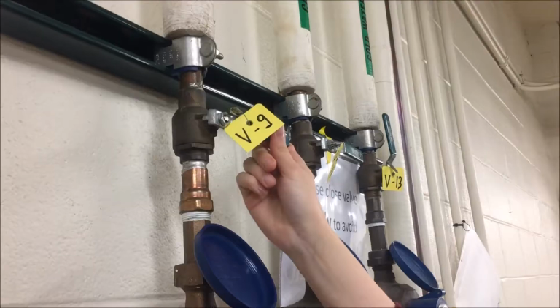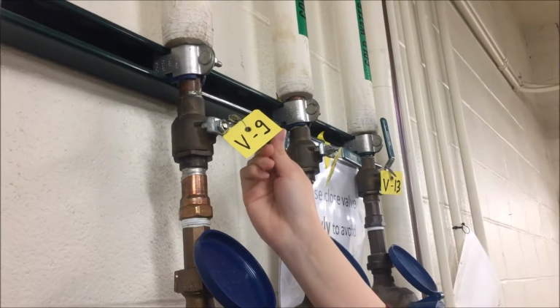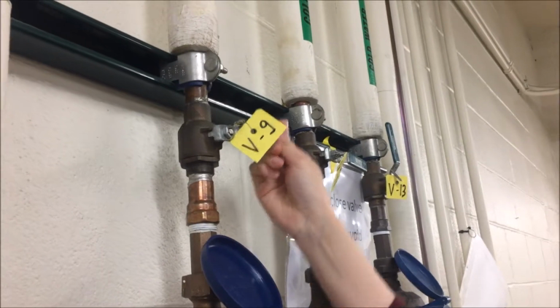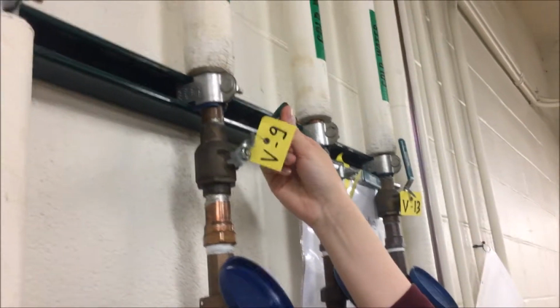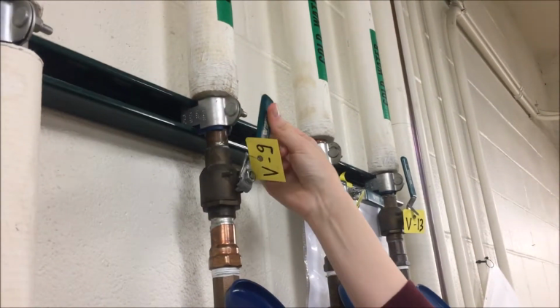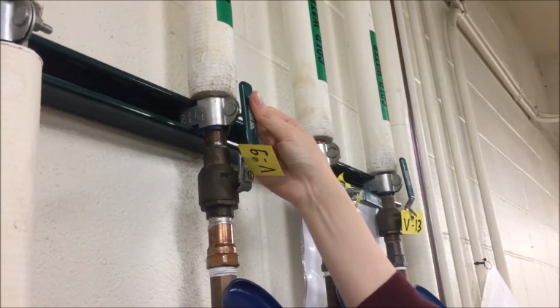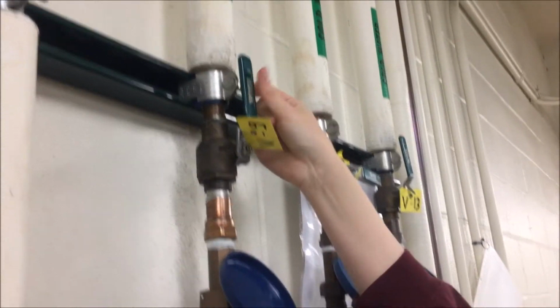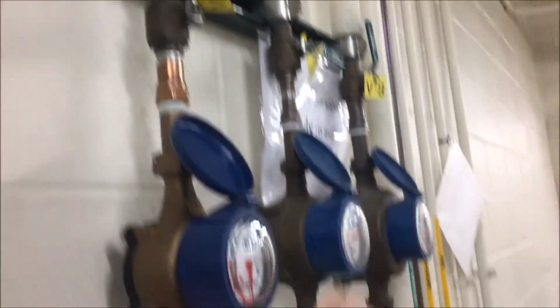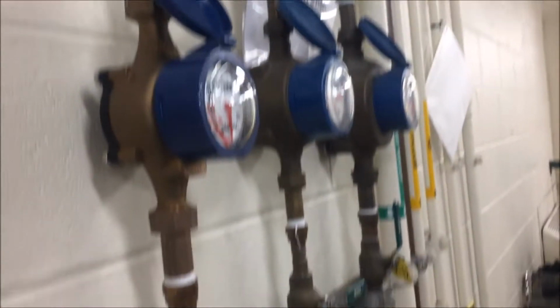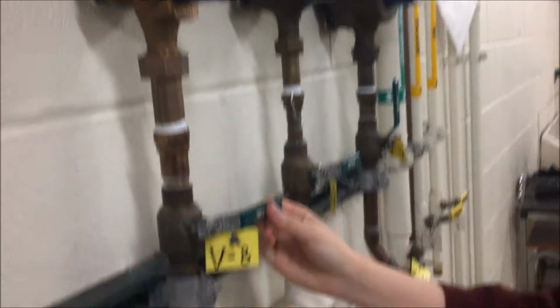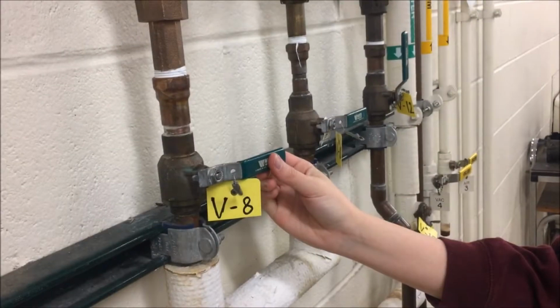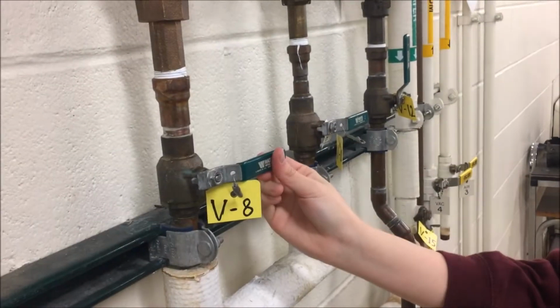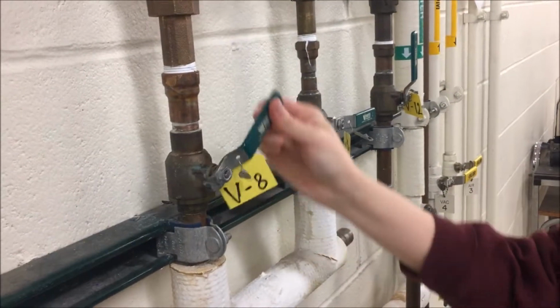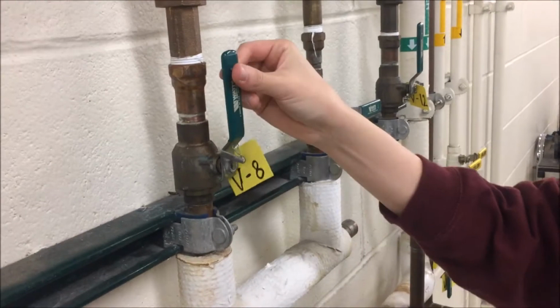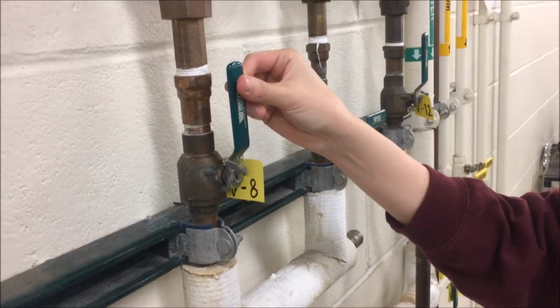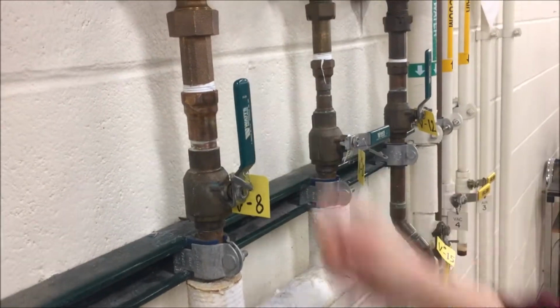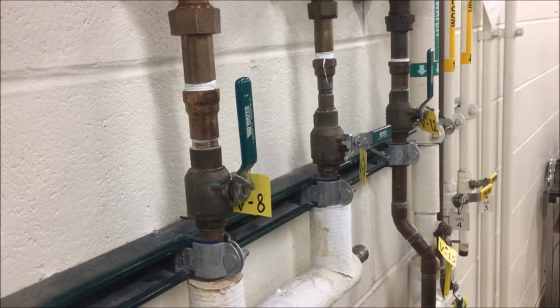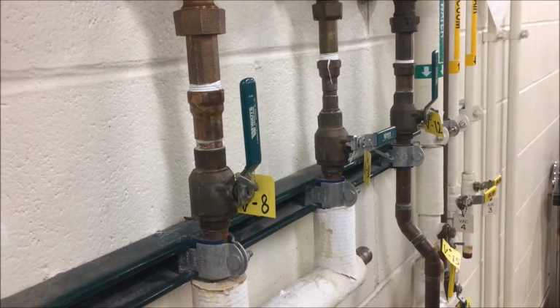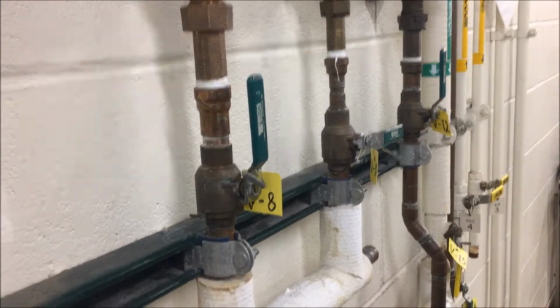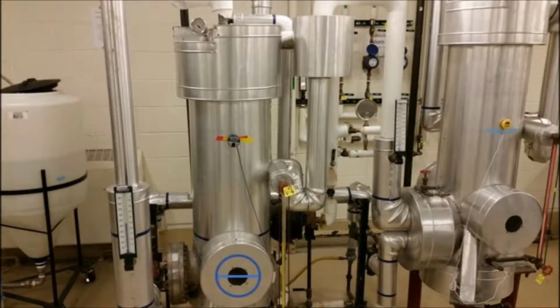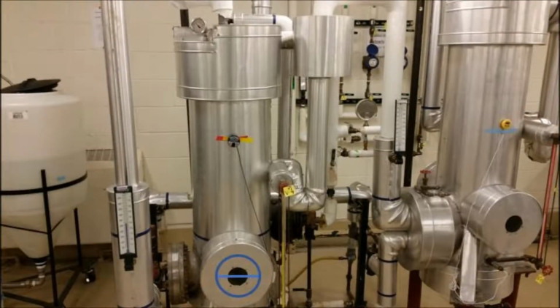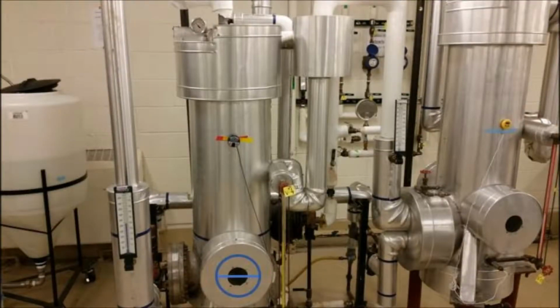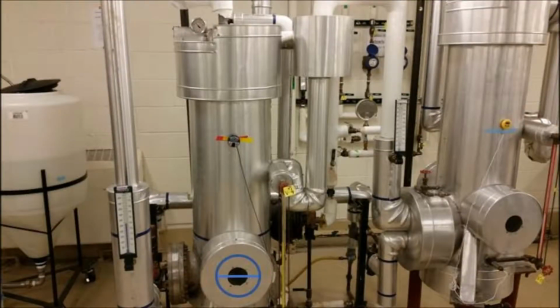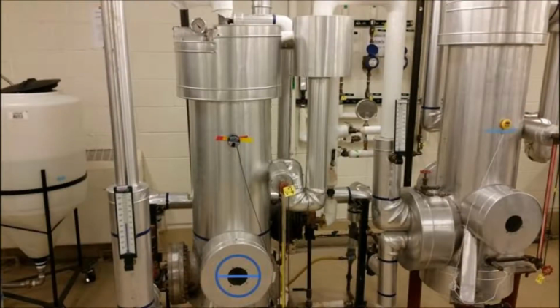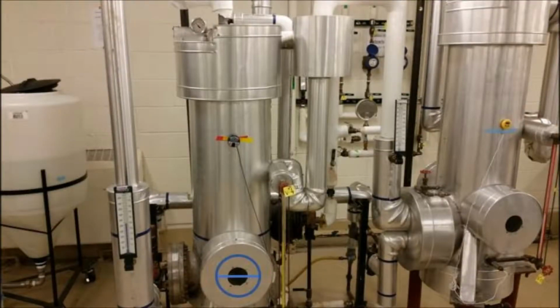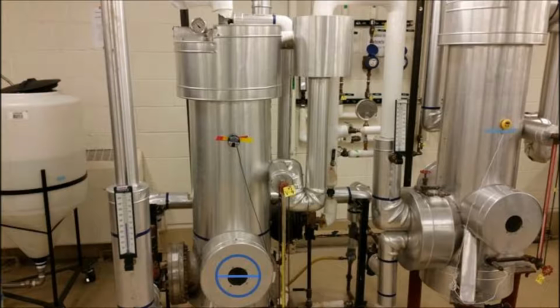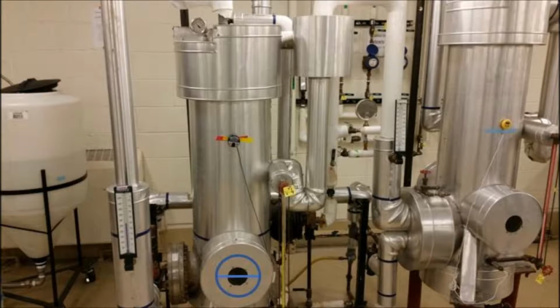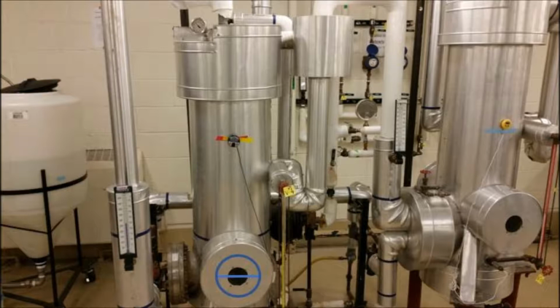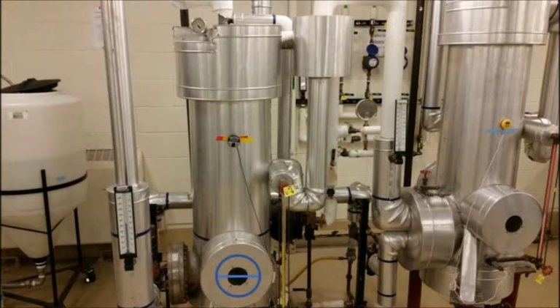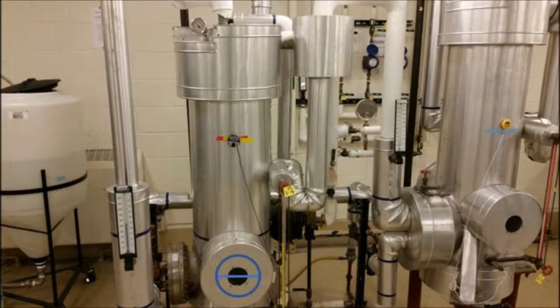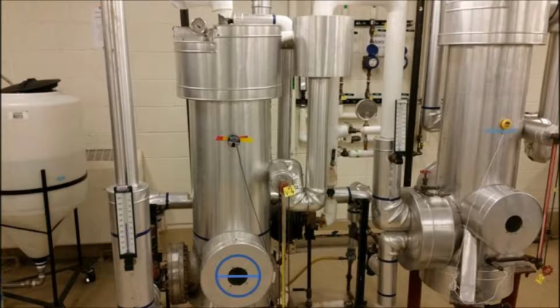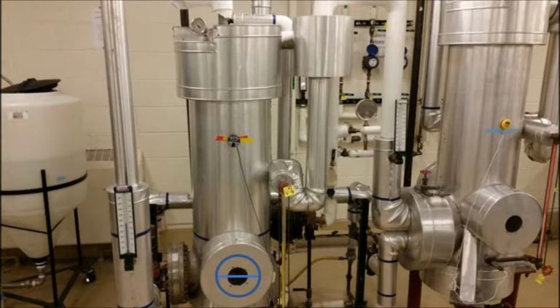To fill effect A with water, open valves V8 and V9. These valves will remain open the entire operation as effect A has a regulator. Ensure at all times the water level is somewhere between halfway and the top, but never above the front sight window.